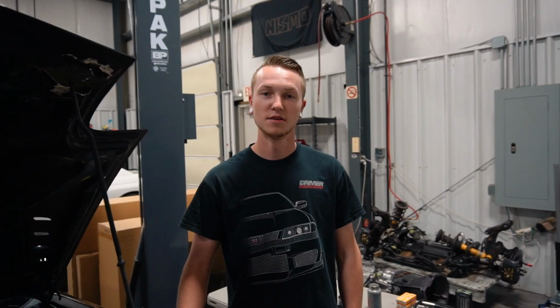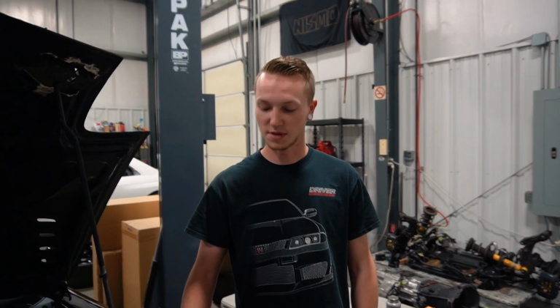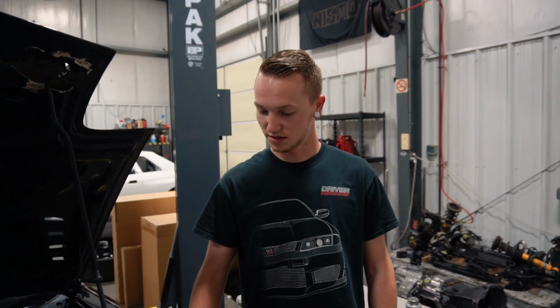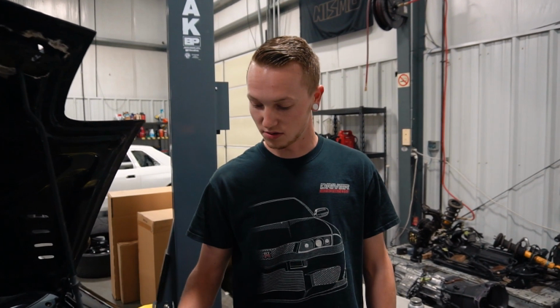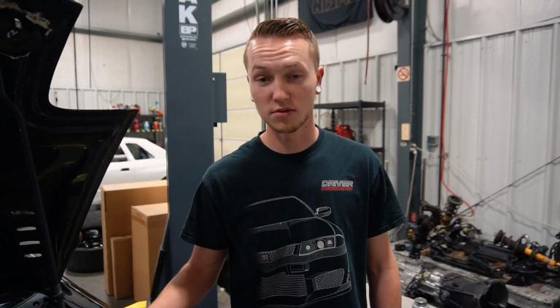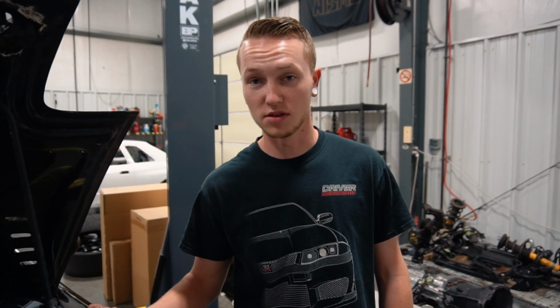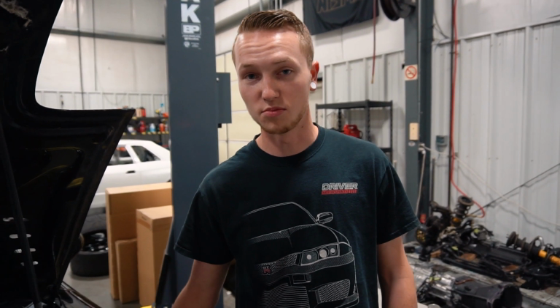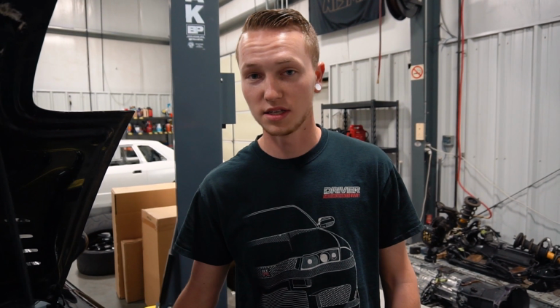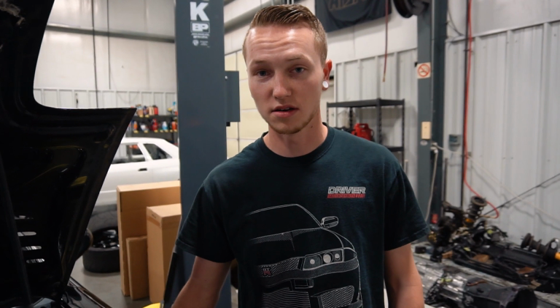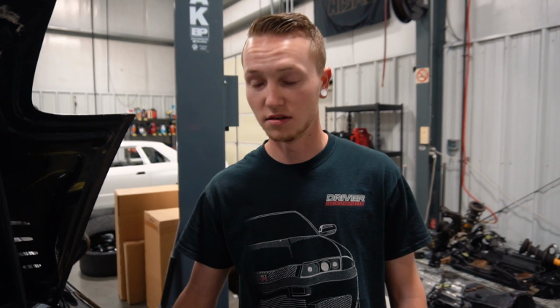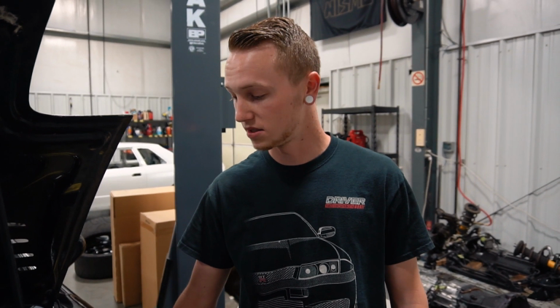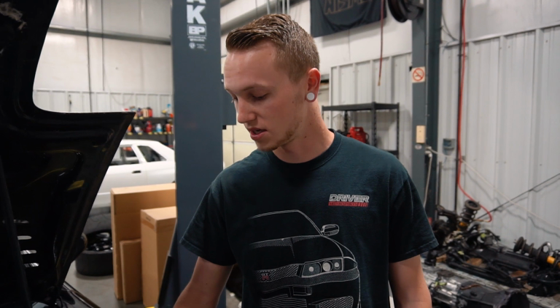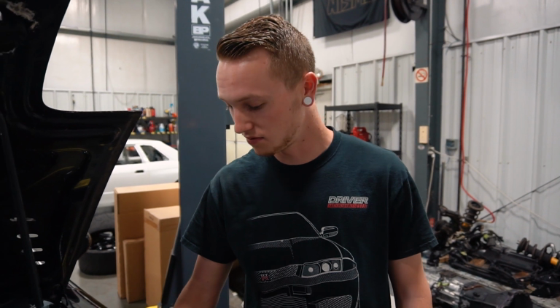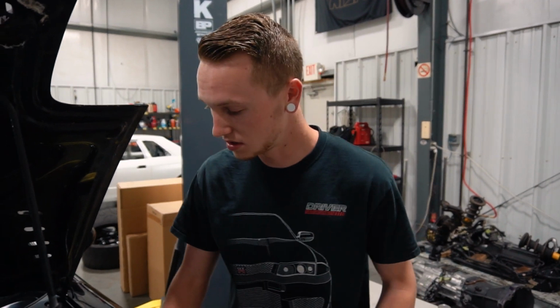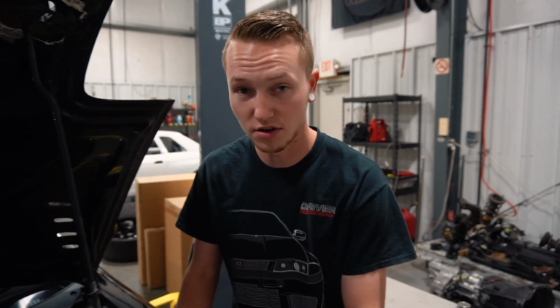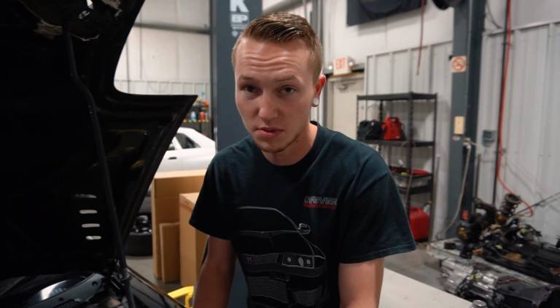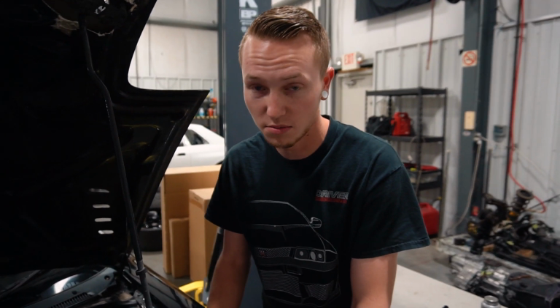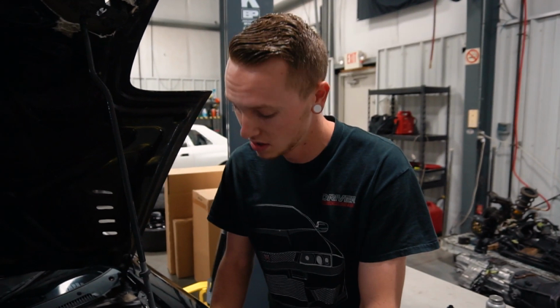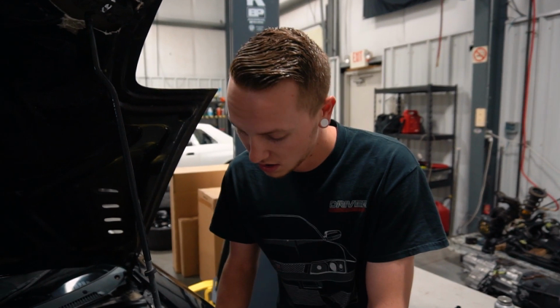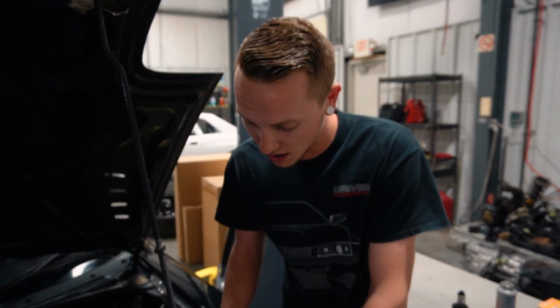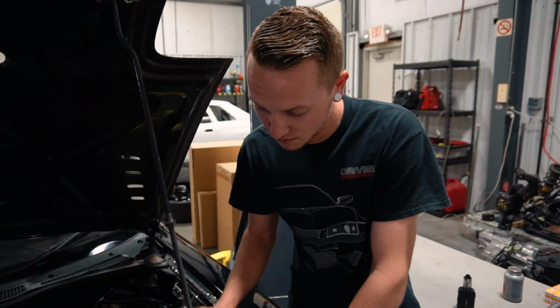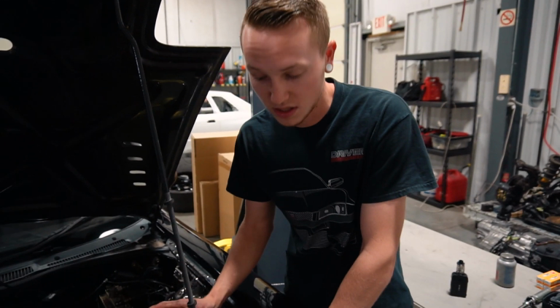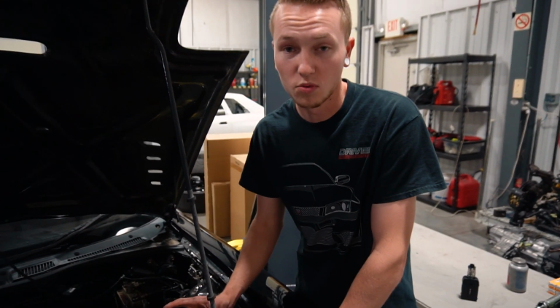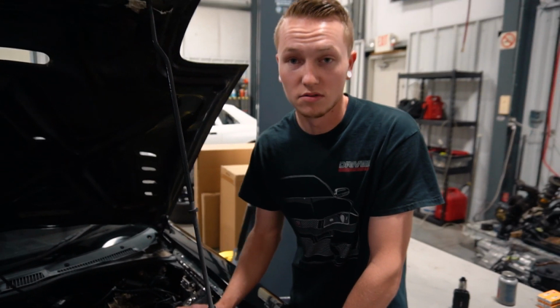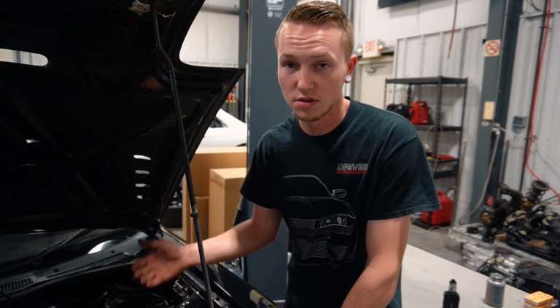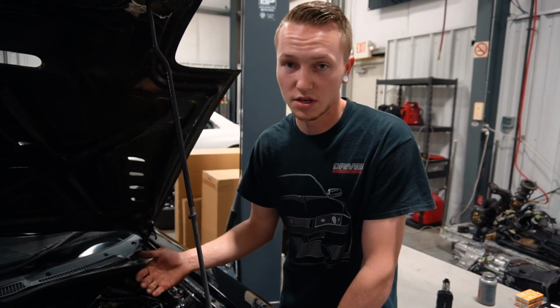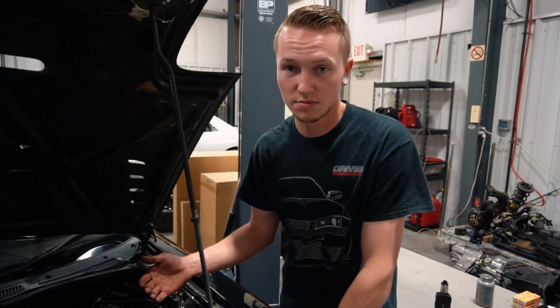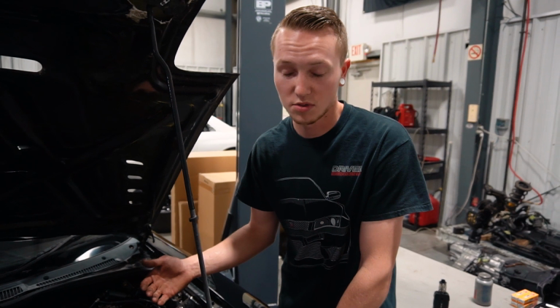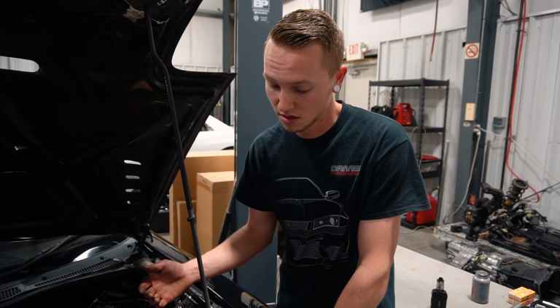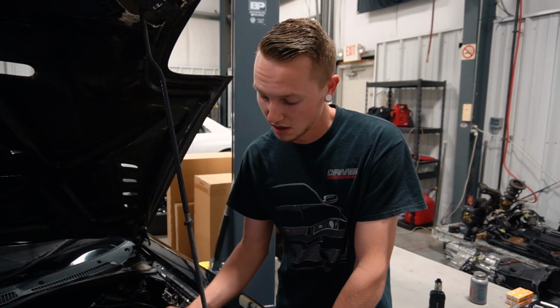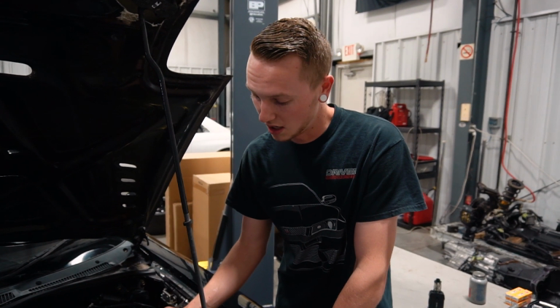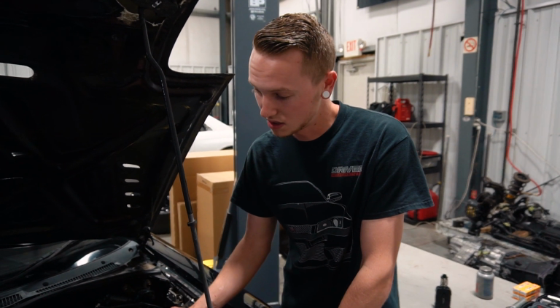What's up guys, so today we're going to be doing a compression test on a Mazda RX-7 — it's got a 13B rotary motor. First step, you want to run the motor and get it up to temperature, and once it's up to temperature, turn it off.